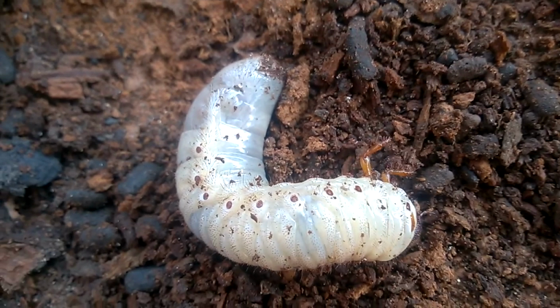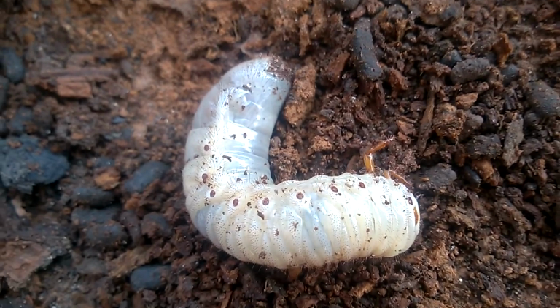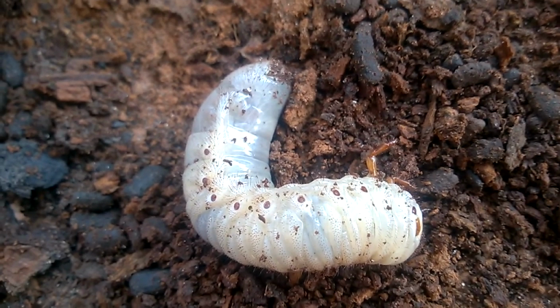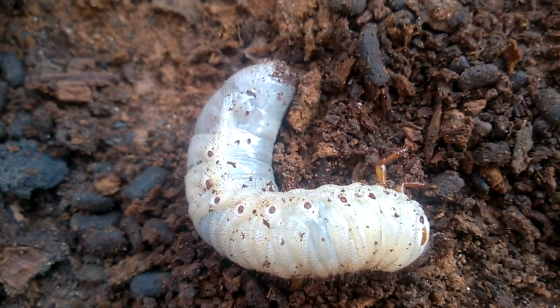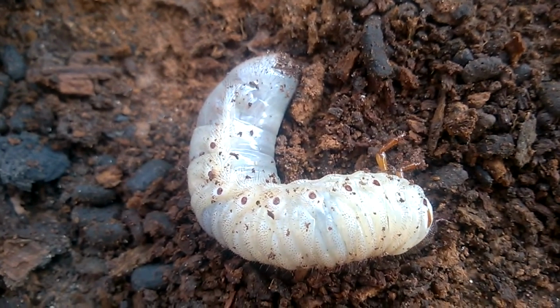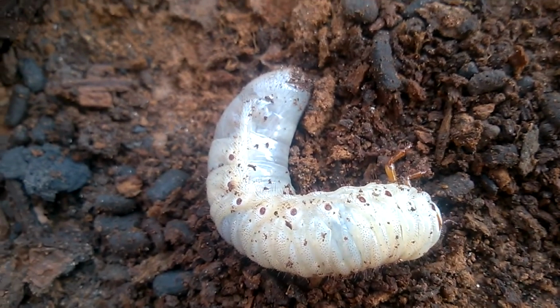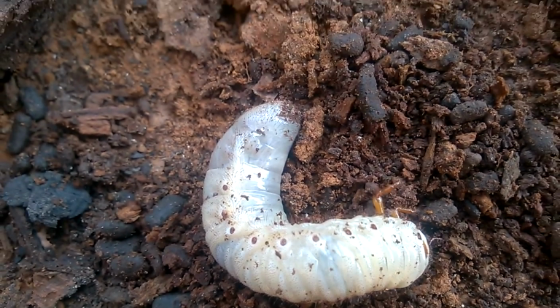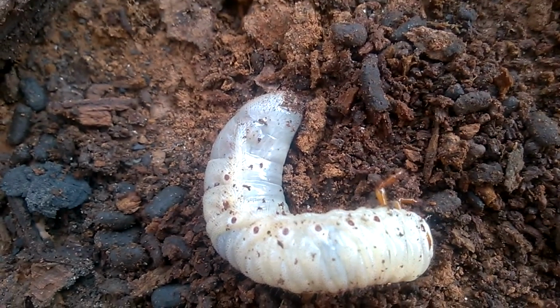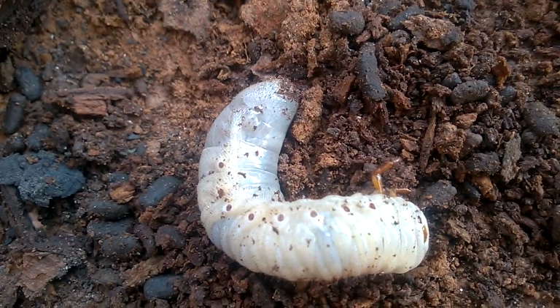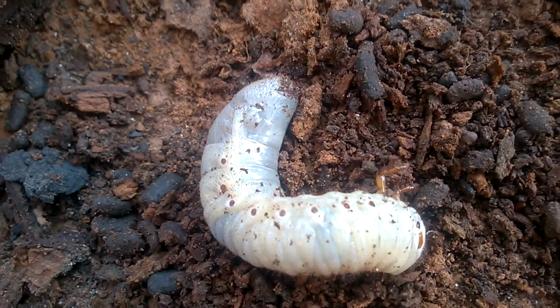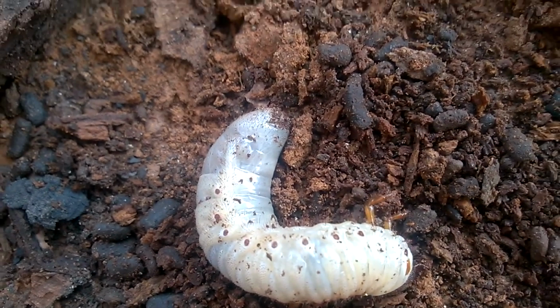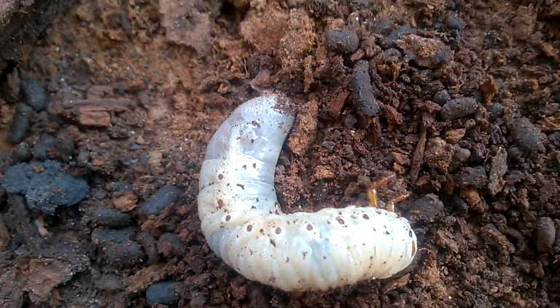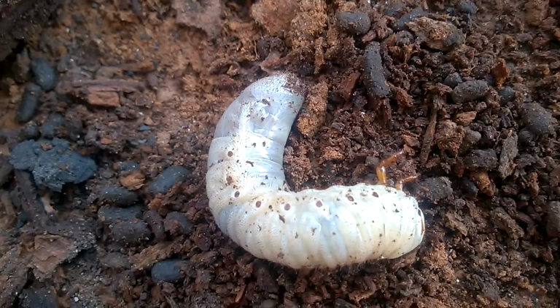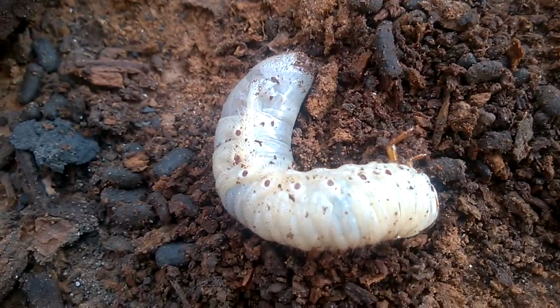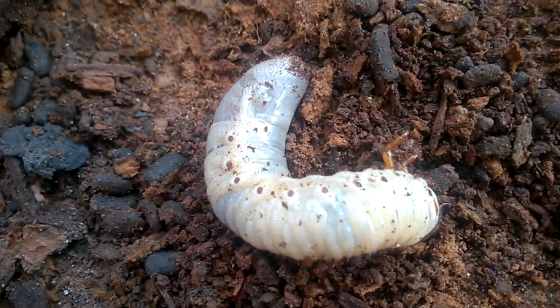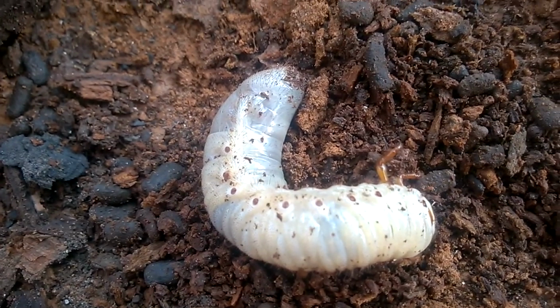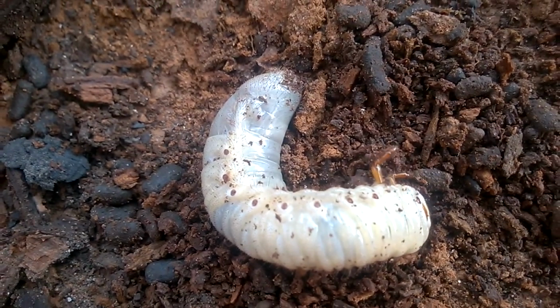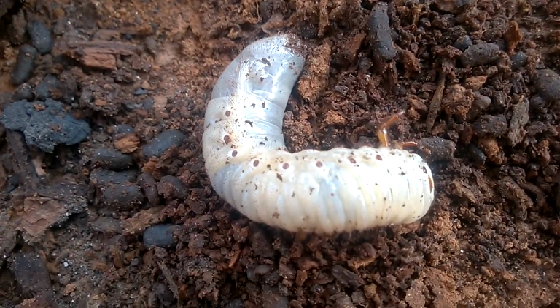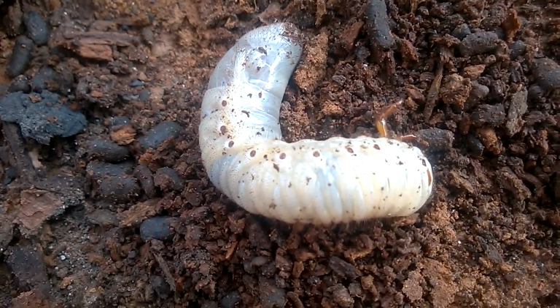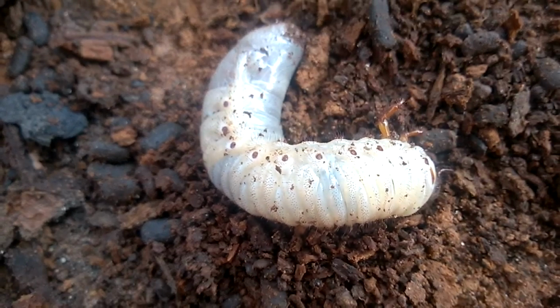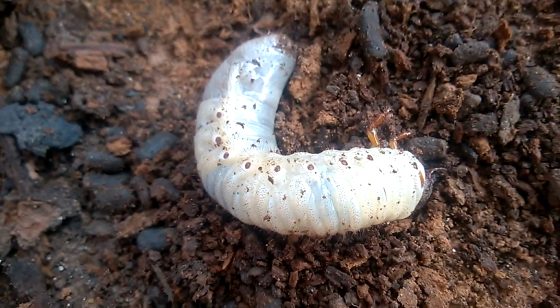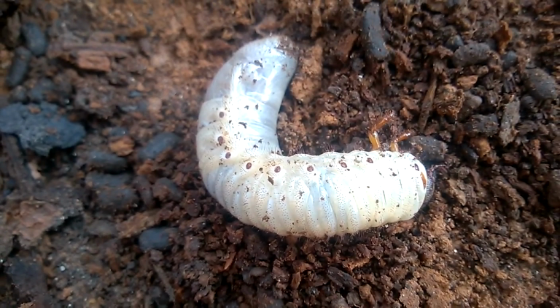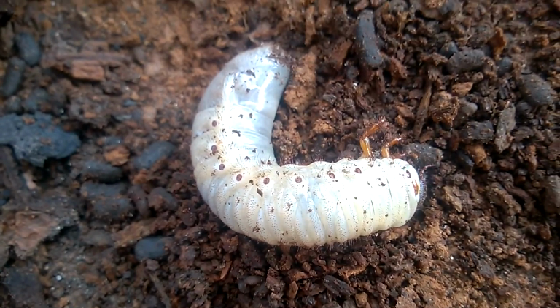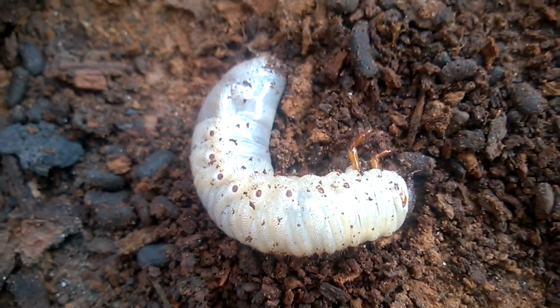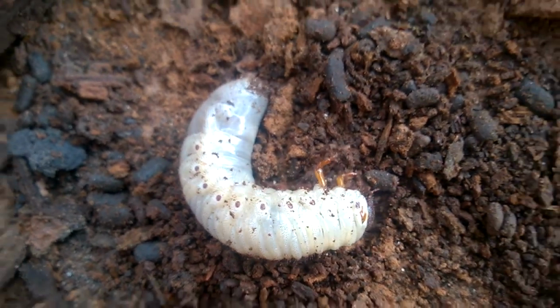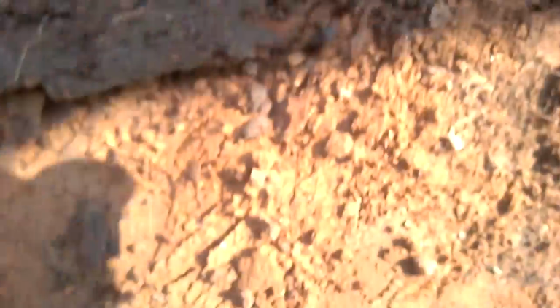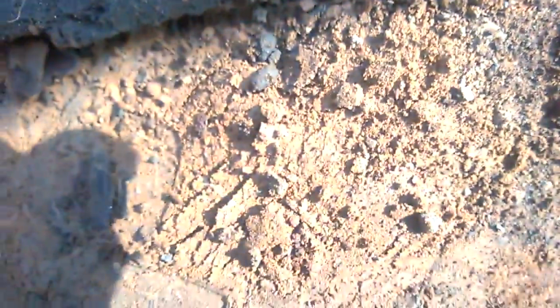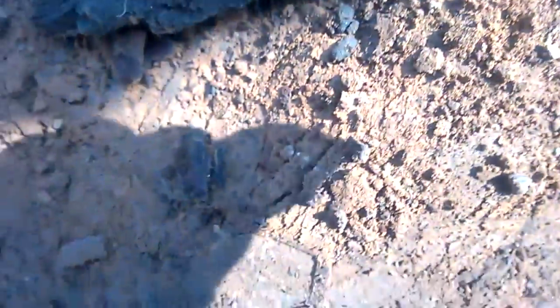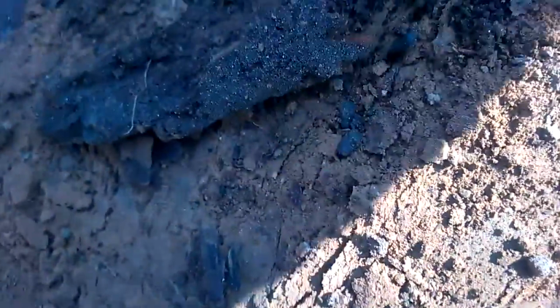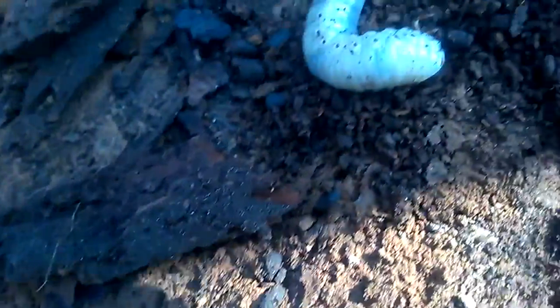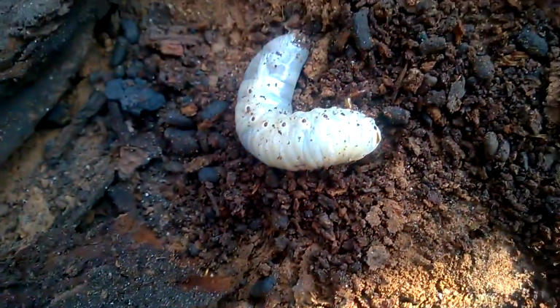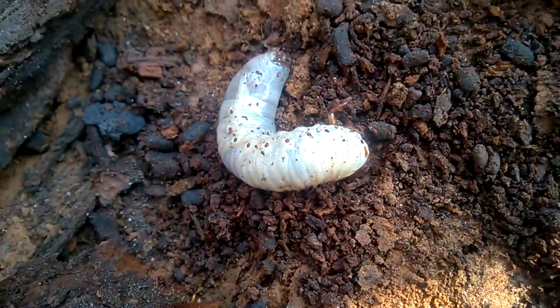I think it's a cutter worm. What the heck is that? I think they eat roots. But I don't know. It's trying to dig back in the ground. It's awful huge.